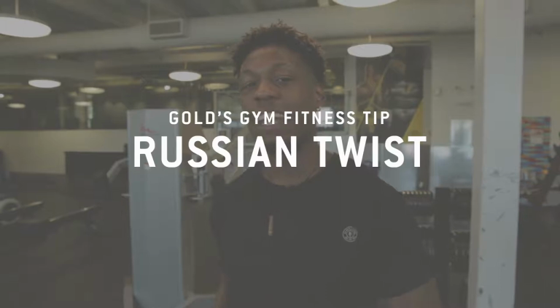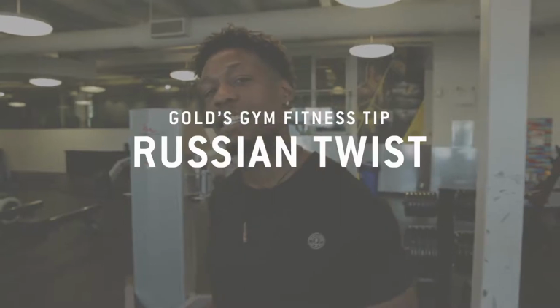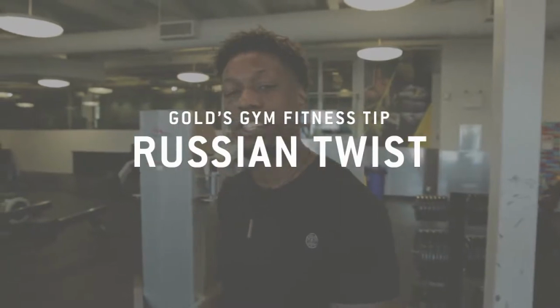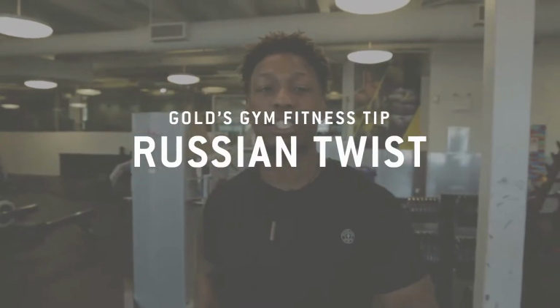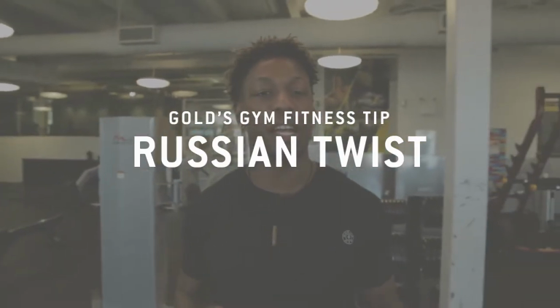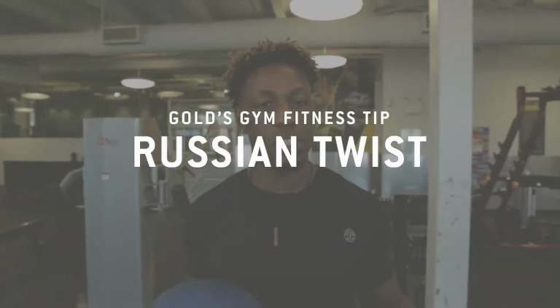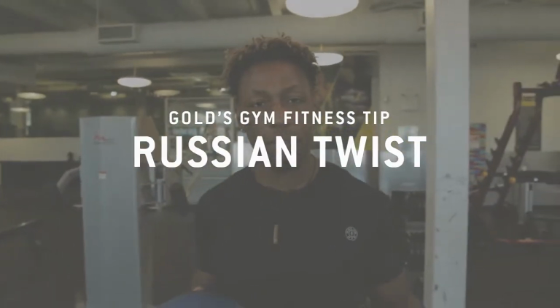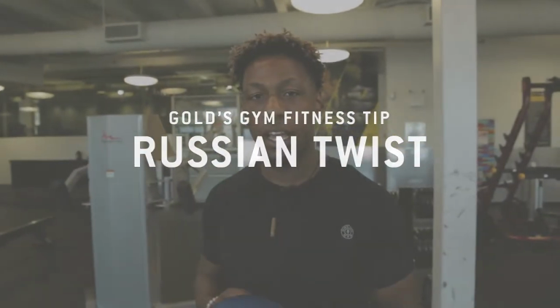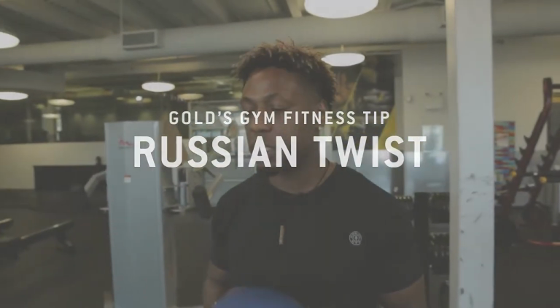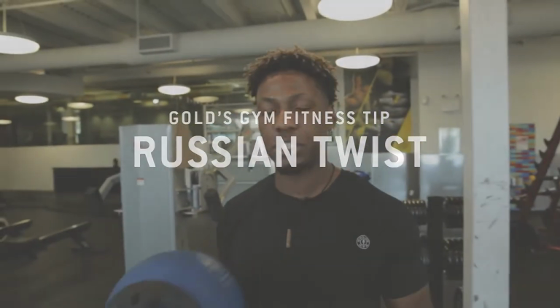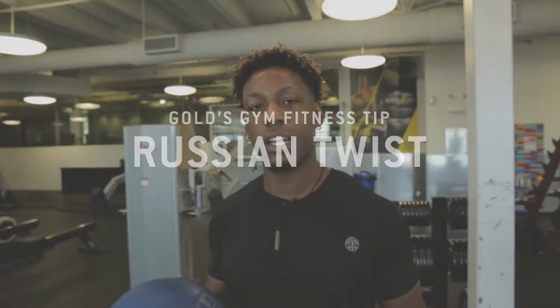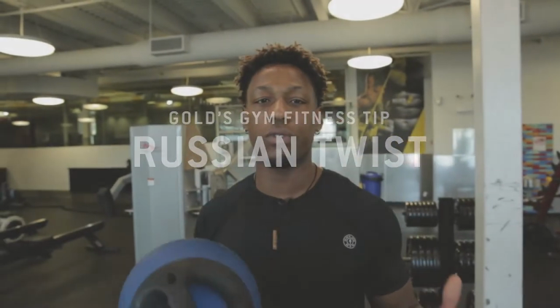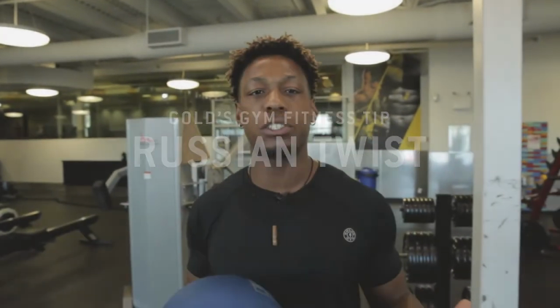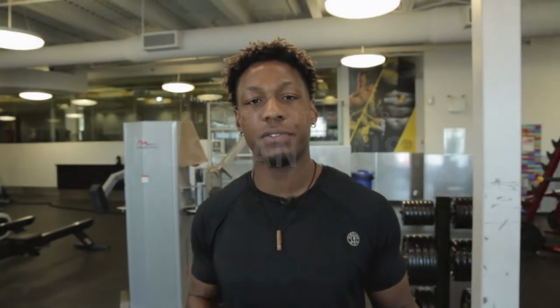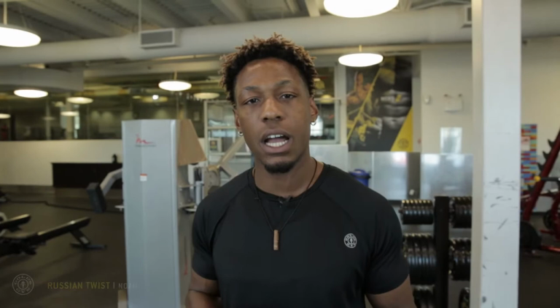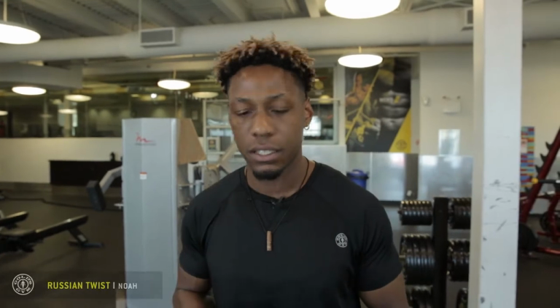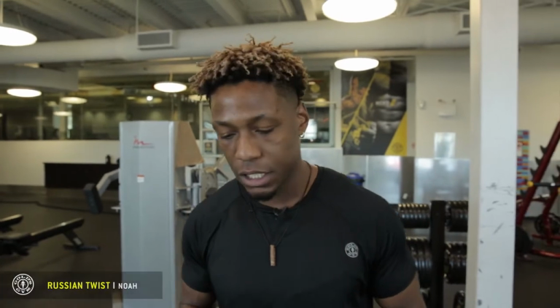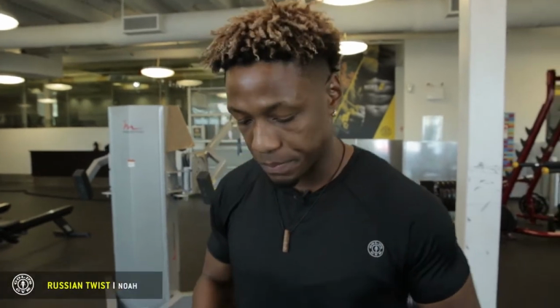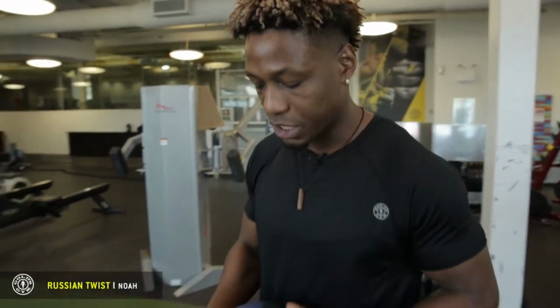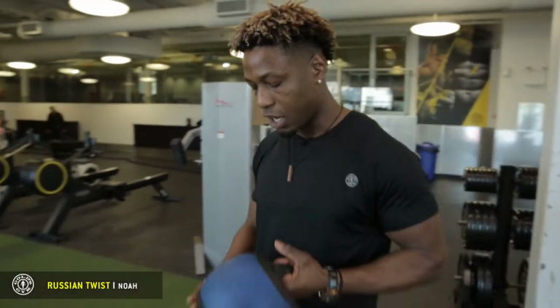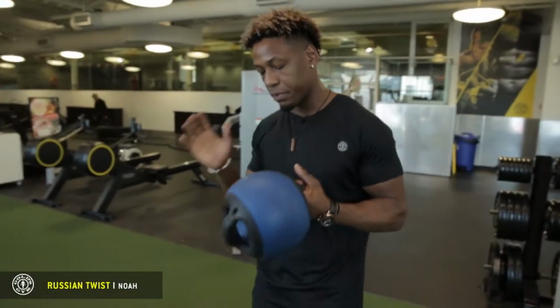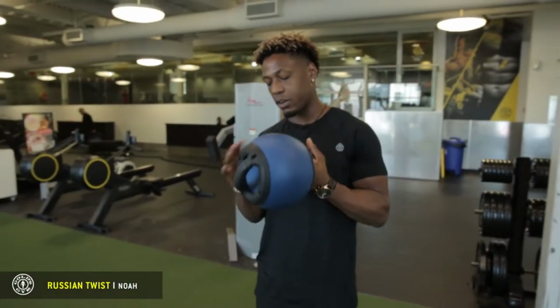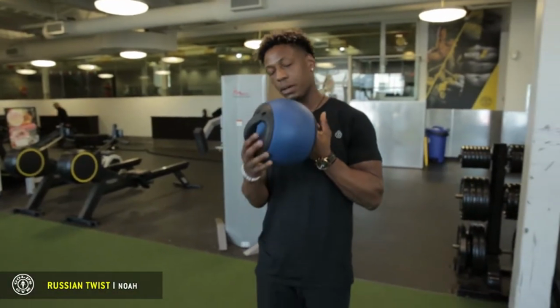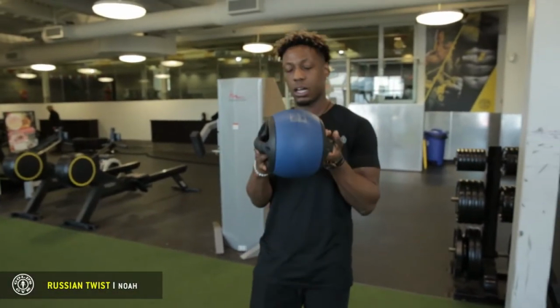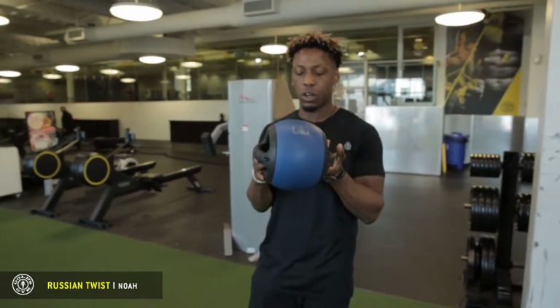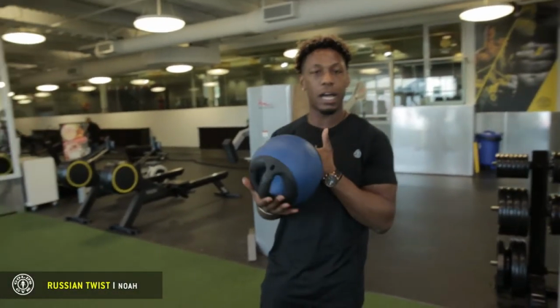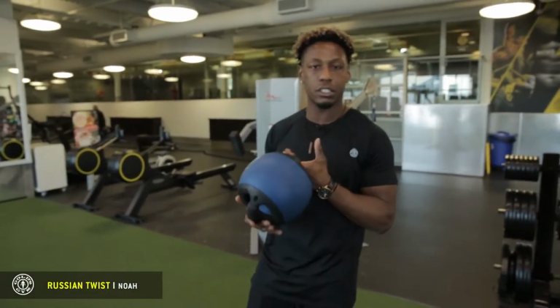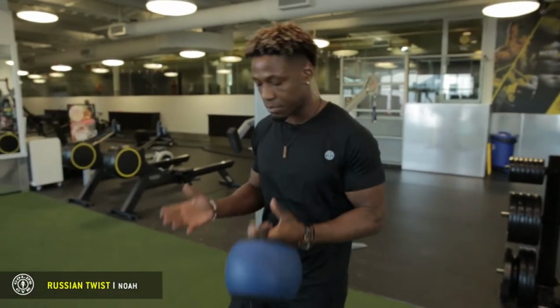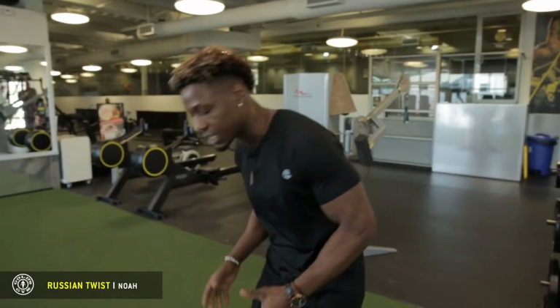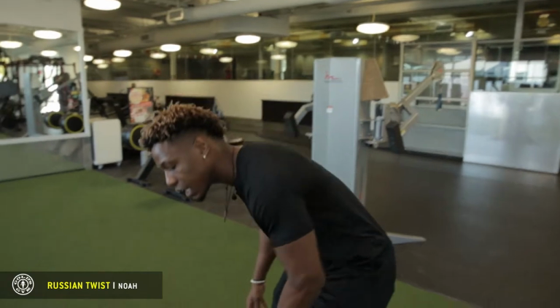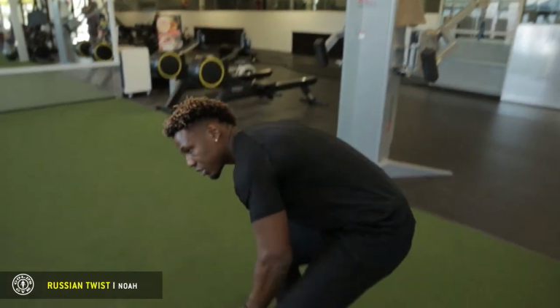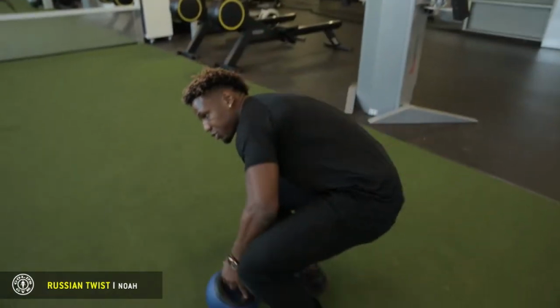Hey guys, this is Noah Usherwood at Gold's Gym and I'm going to be demonstrating a Russian twist for you guys. To start off, we're going to grab 12 pounds — something nice and light that you can control.